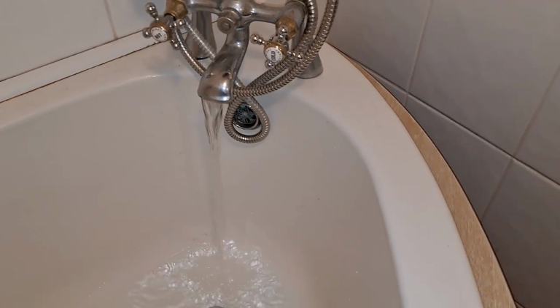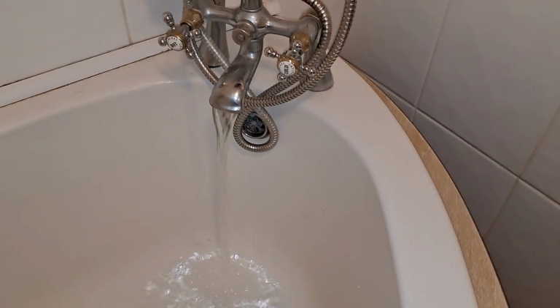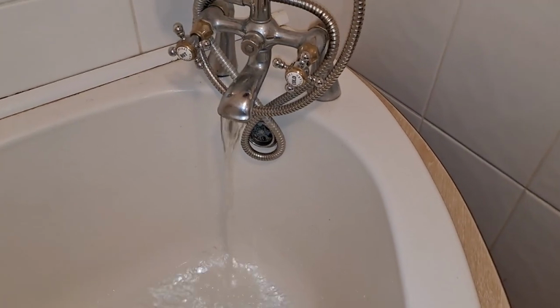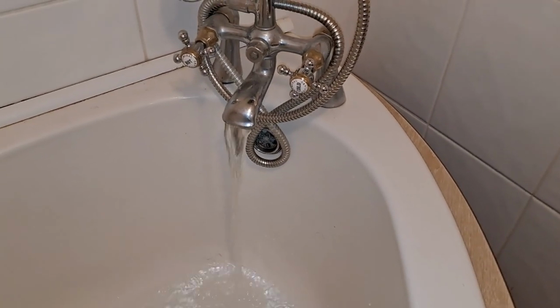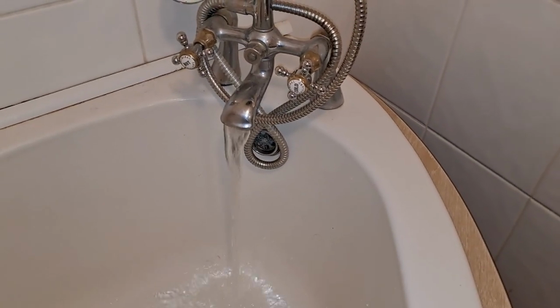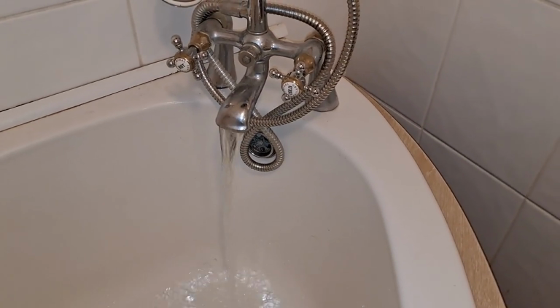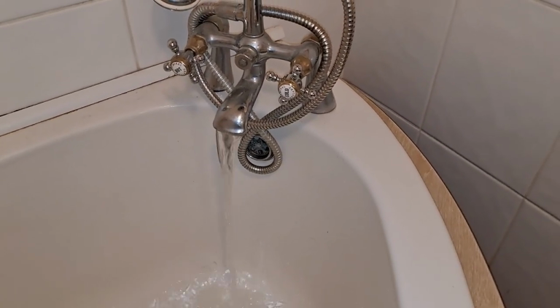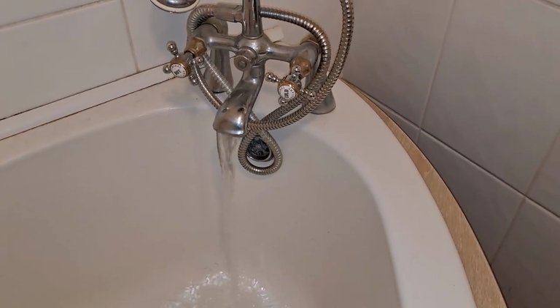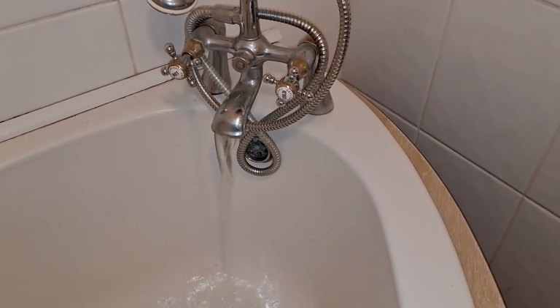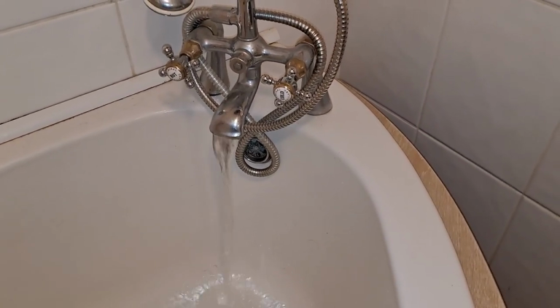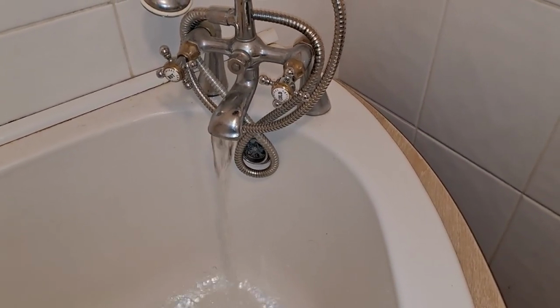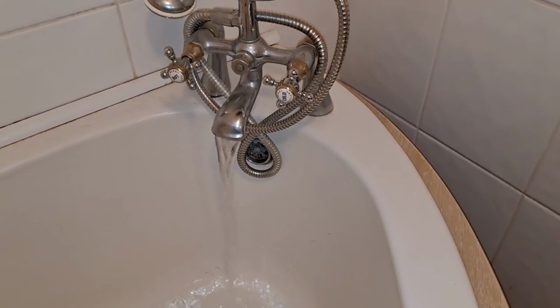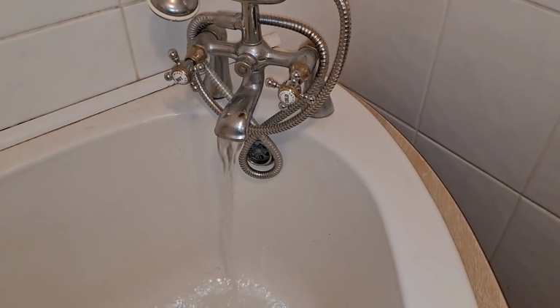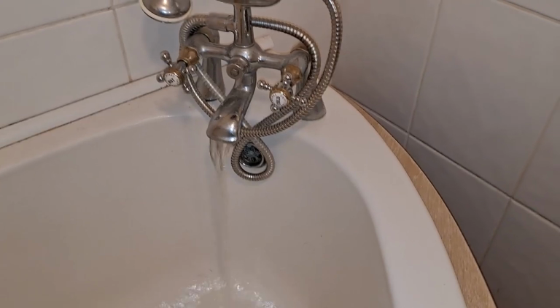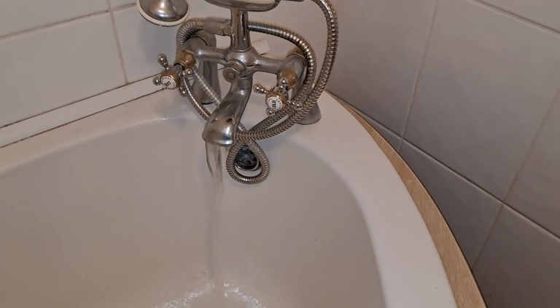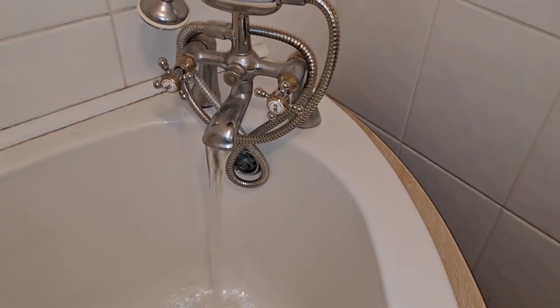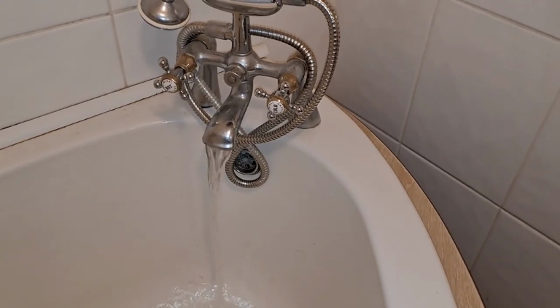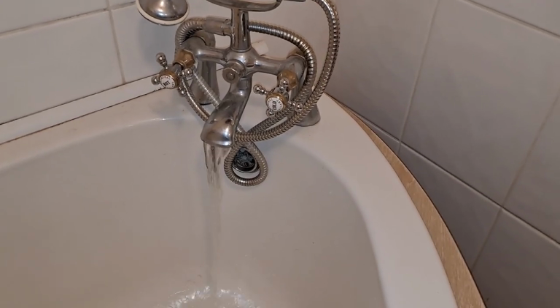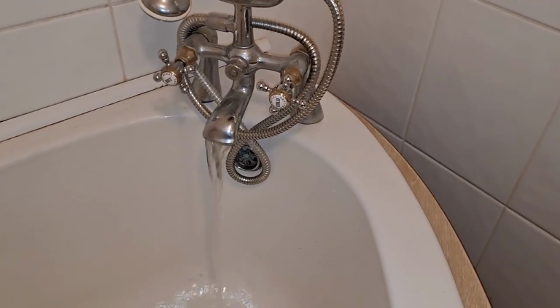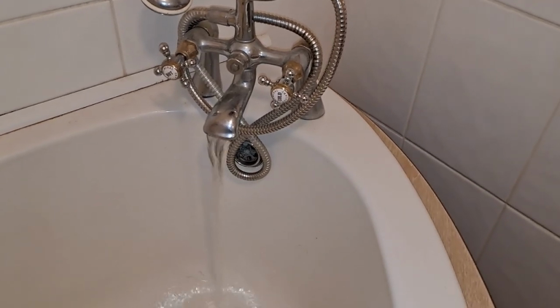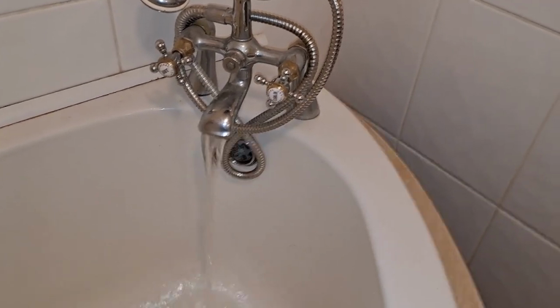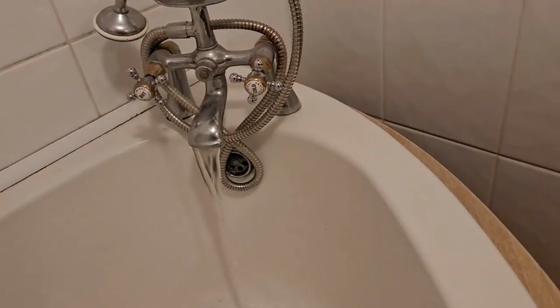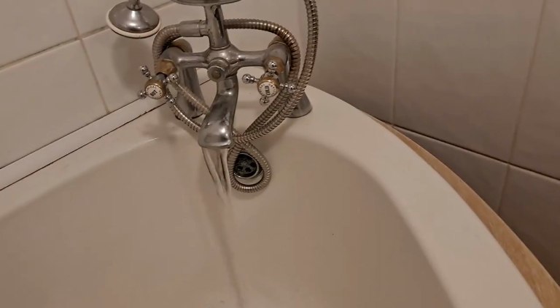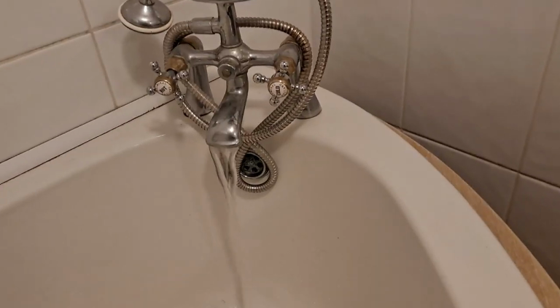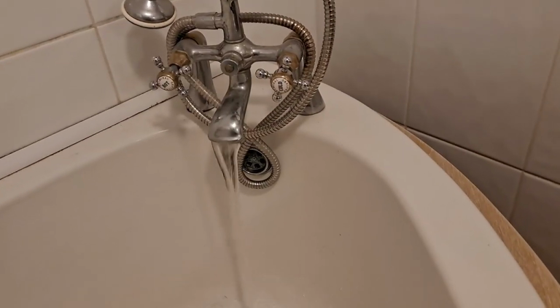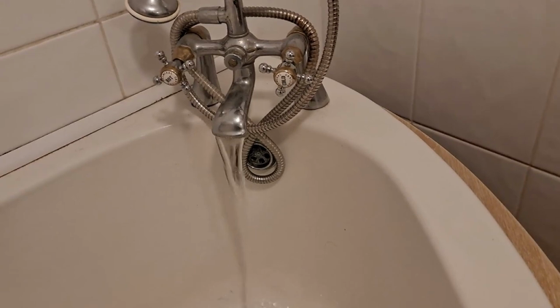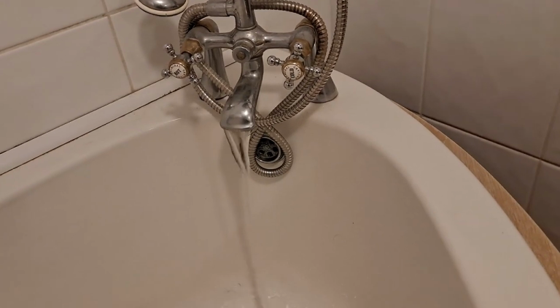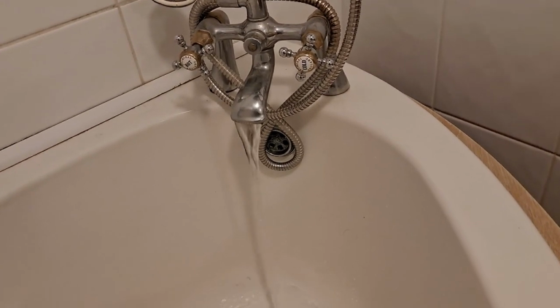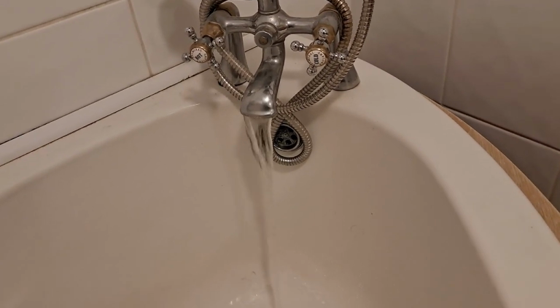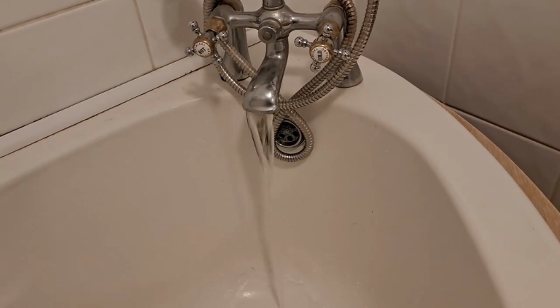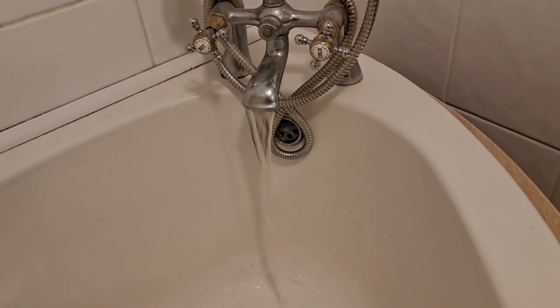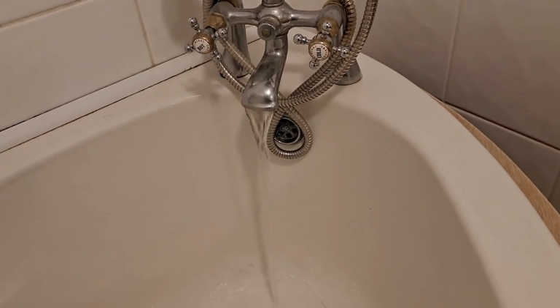A lot of modern houses don't have a cold water tank up in the loft, but we do because we're an old house. The flow is reducing — must have nearly emptied the tank.